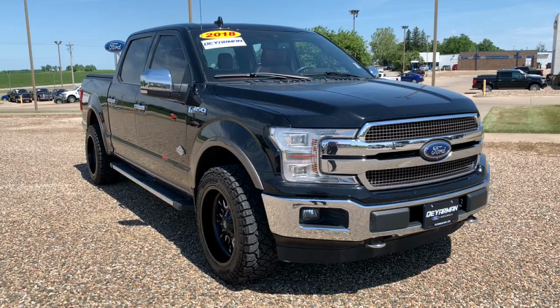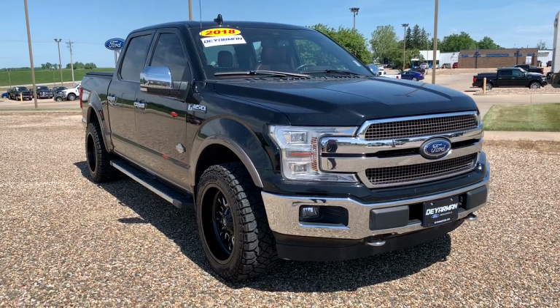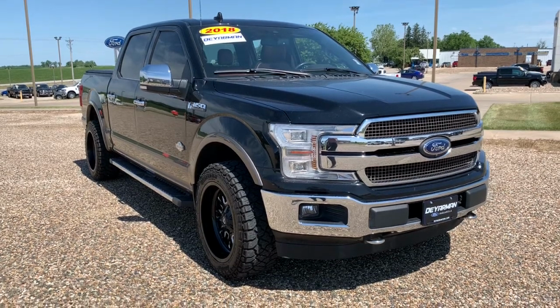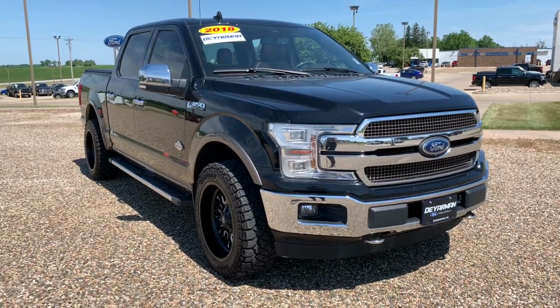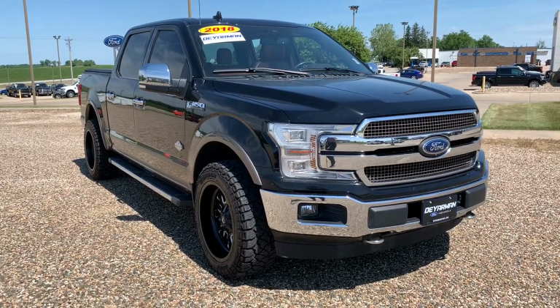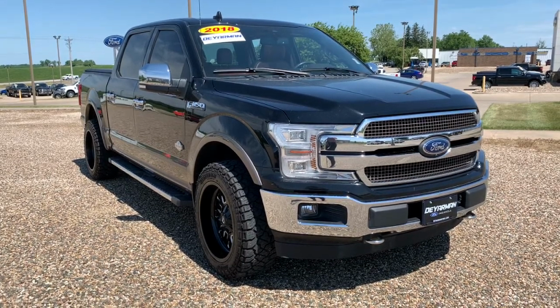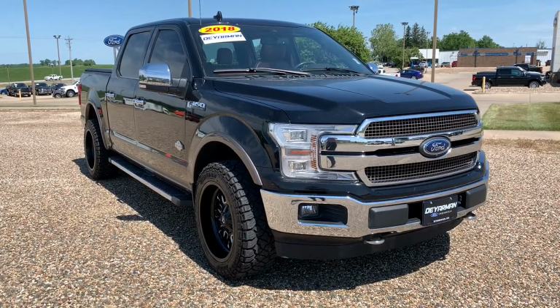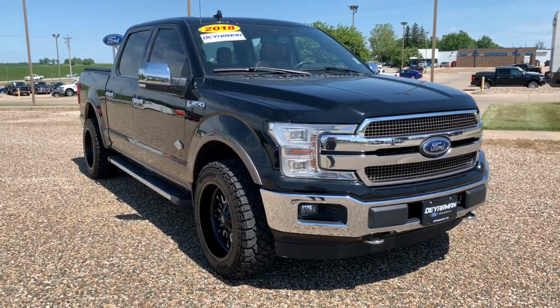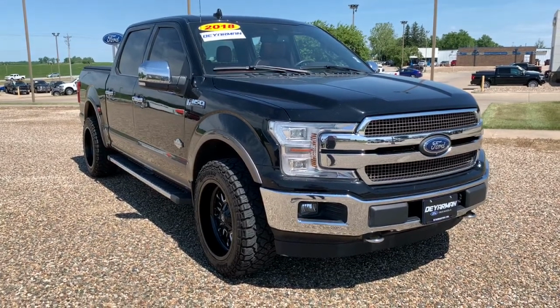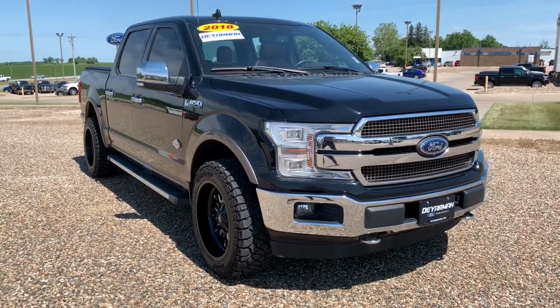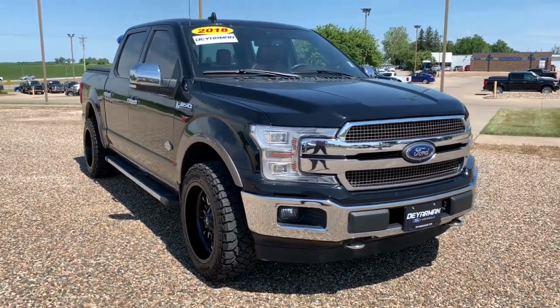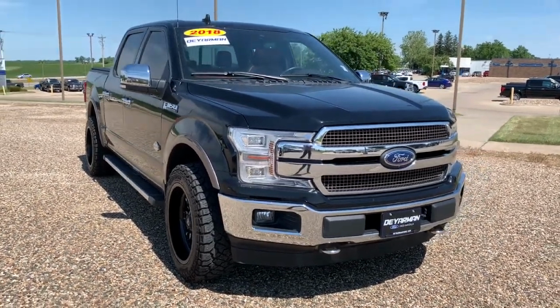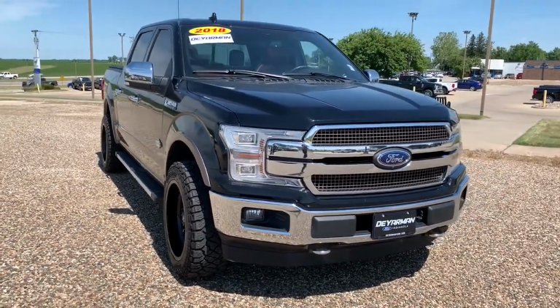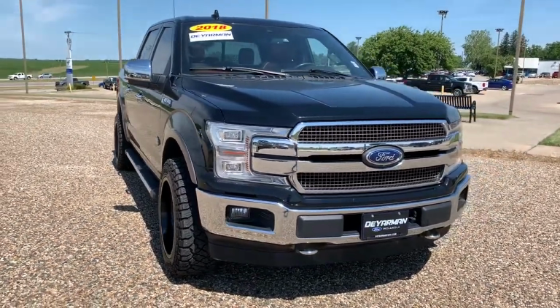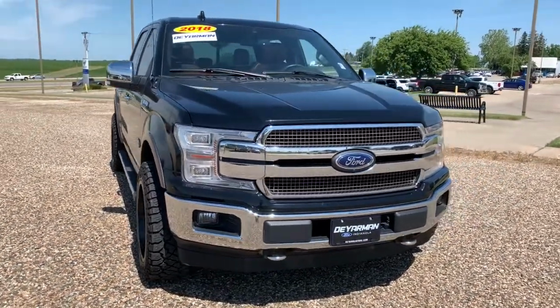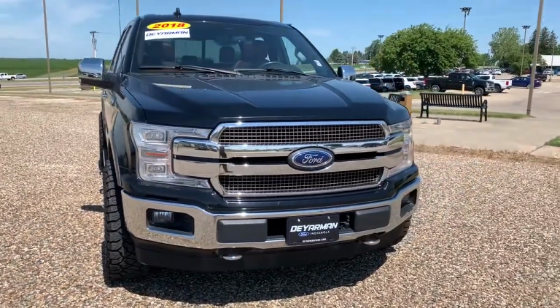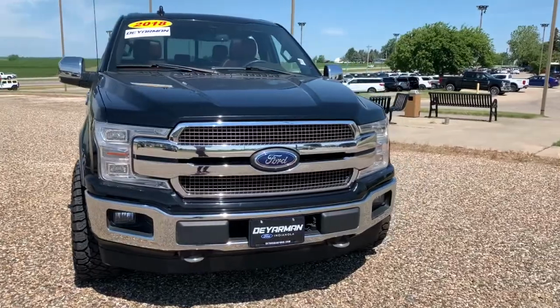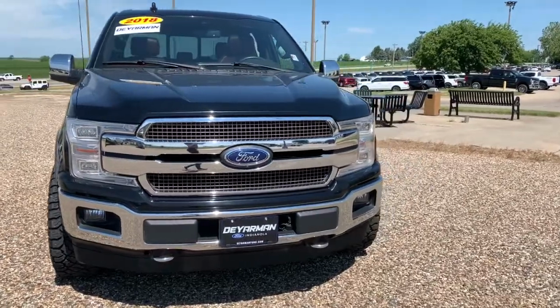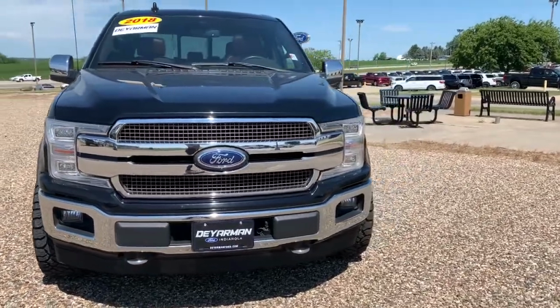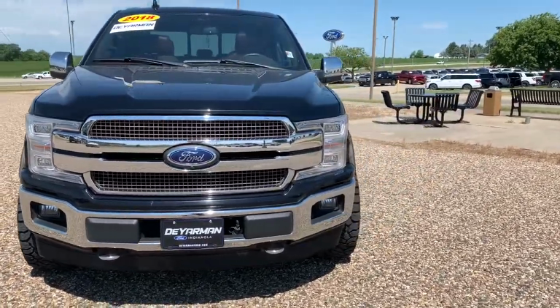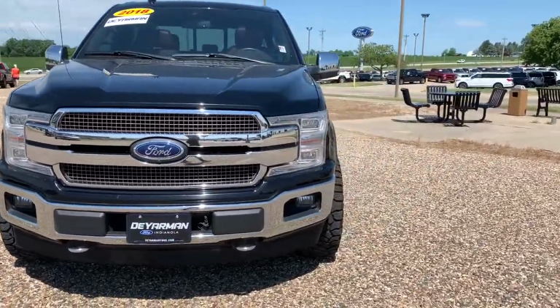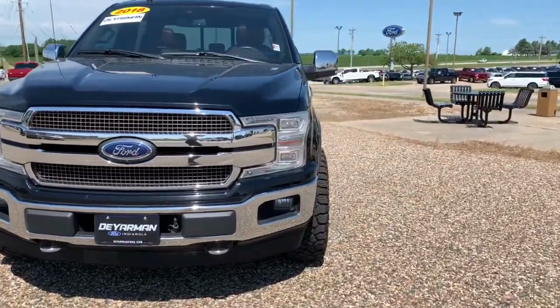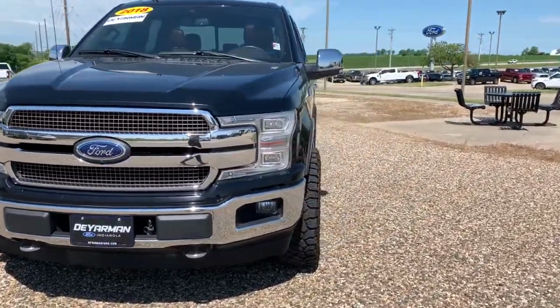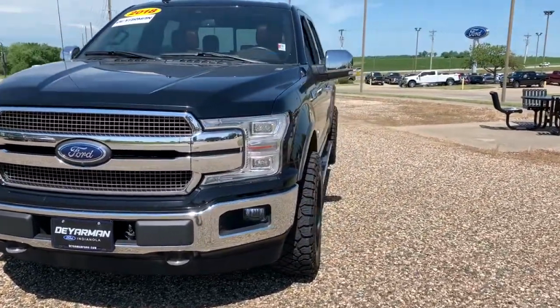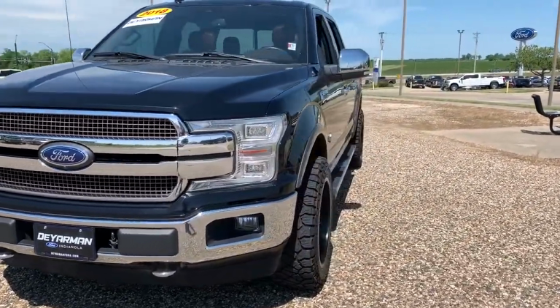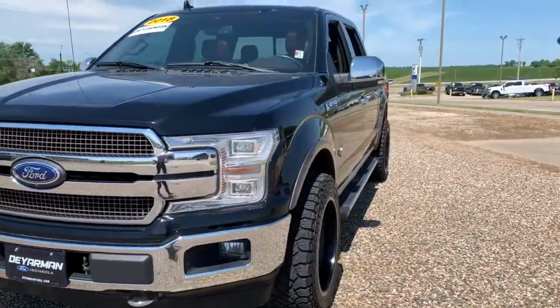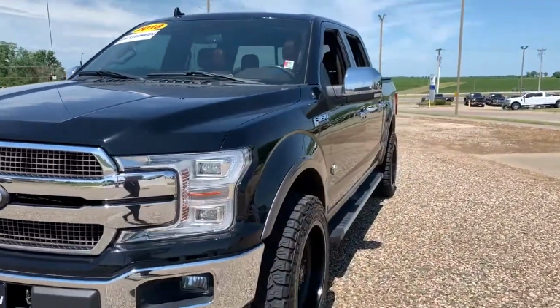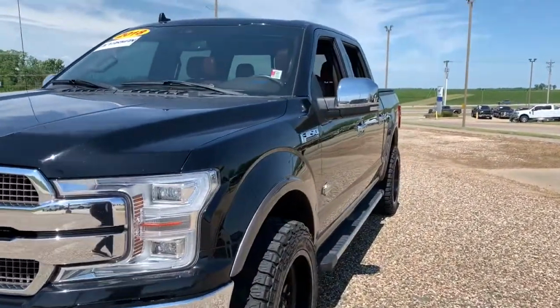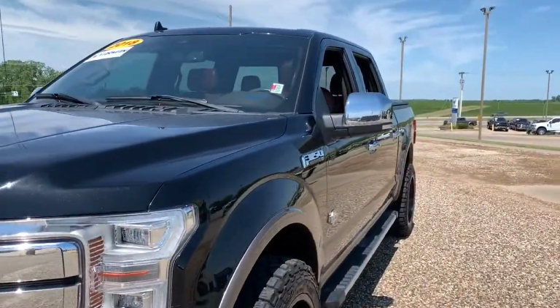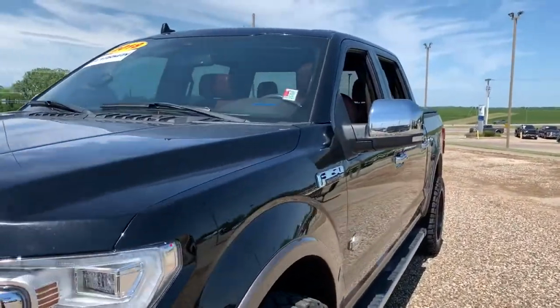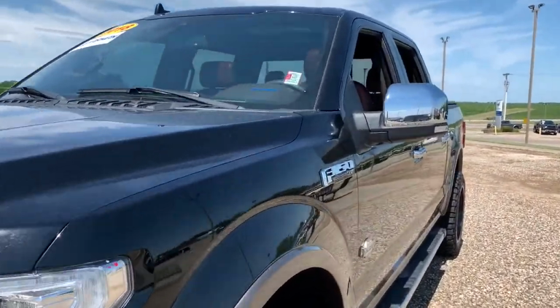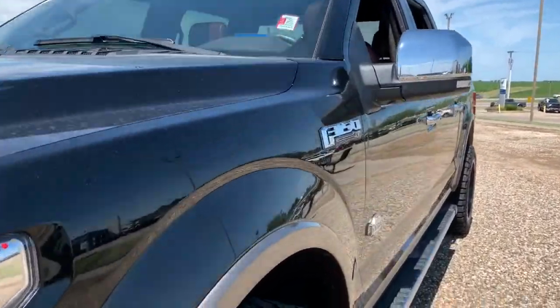Get into a car with value. 2018 Ford F-150. With less than 70,000 miles on the odometer, this vehicle stands out from the rest.